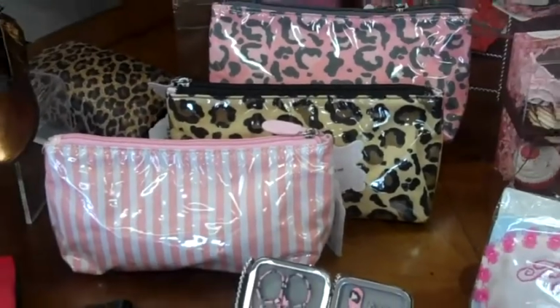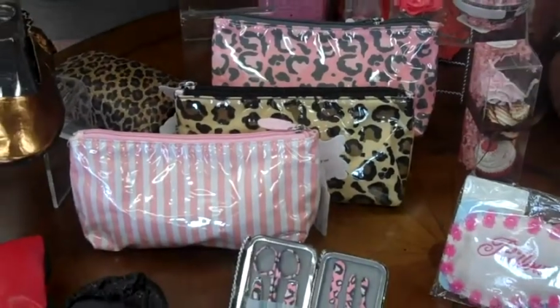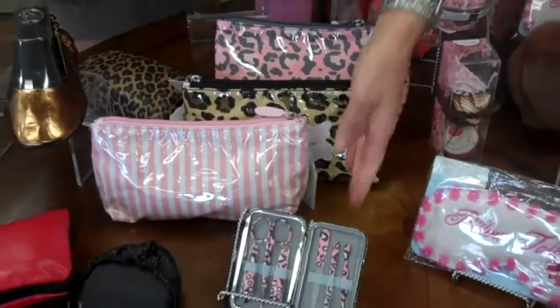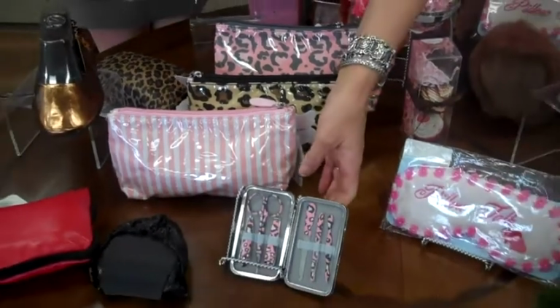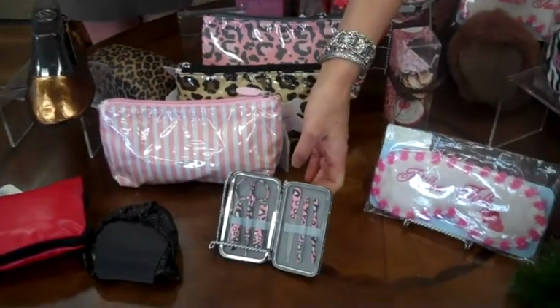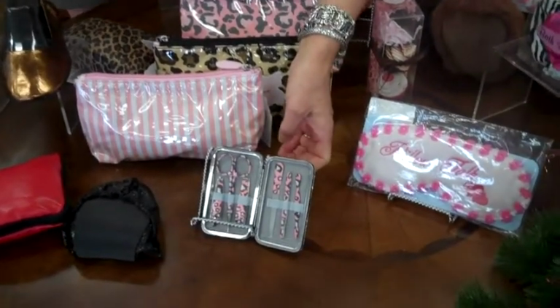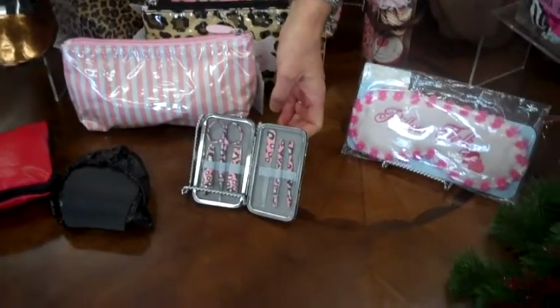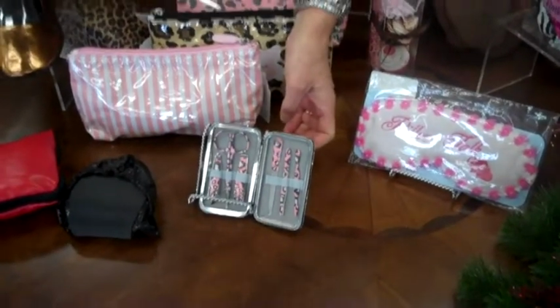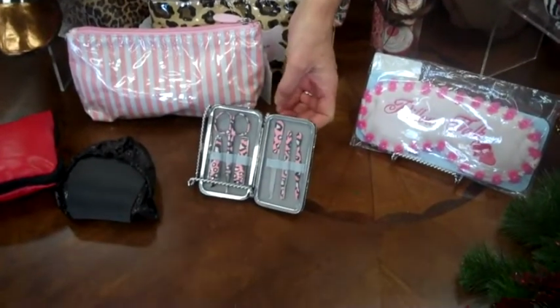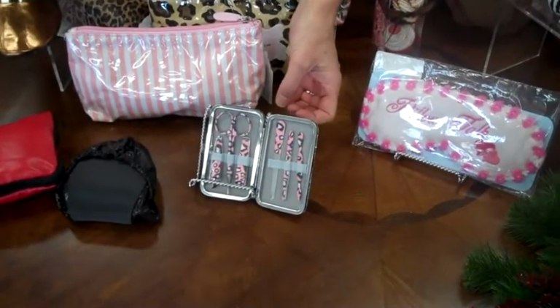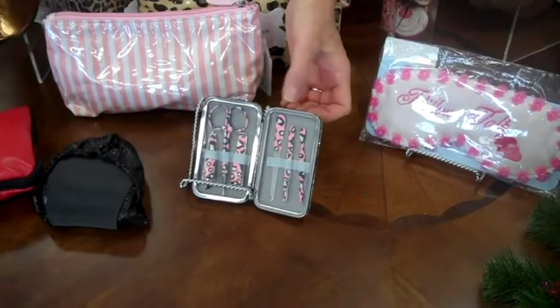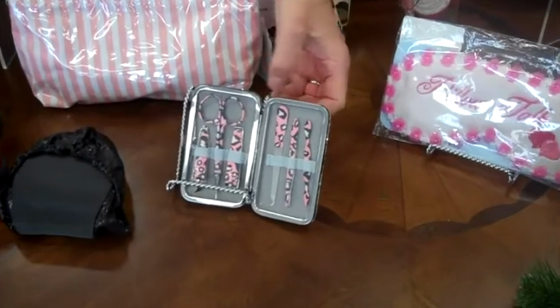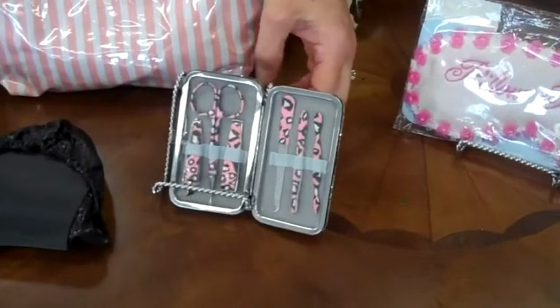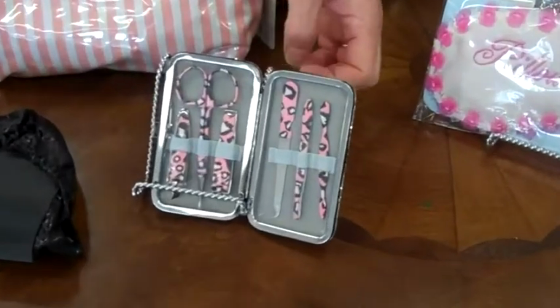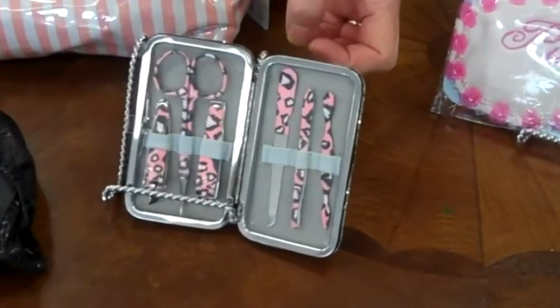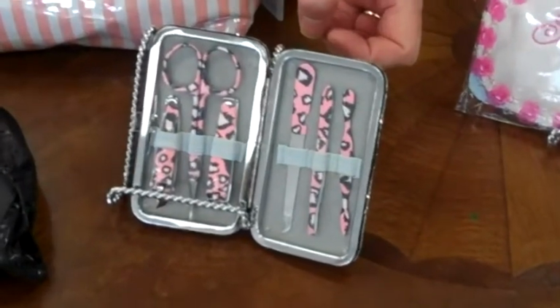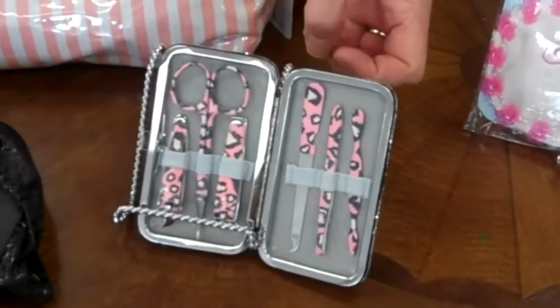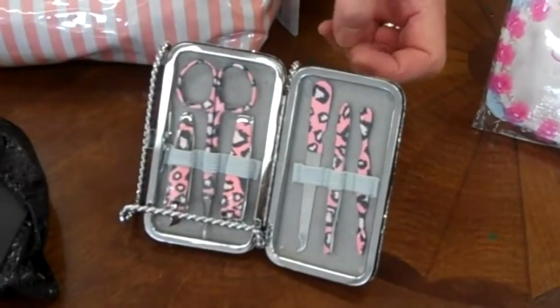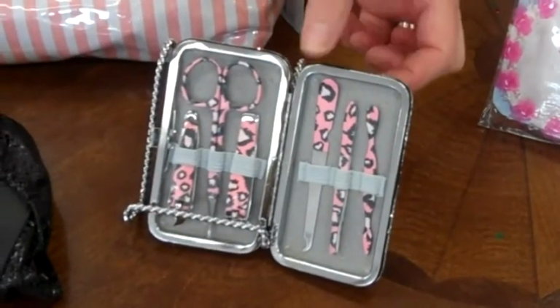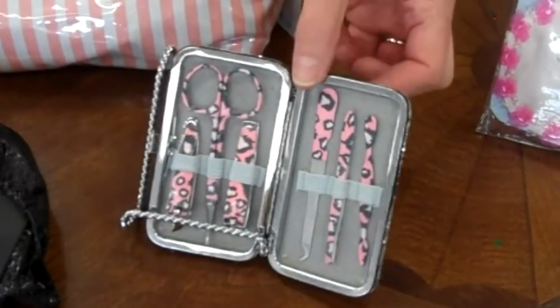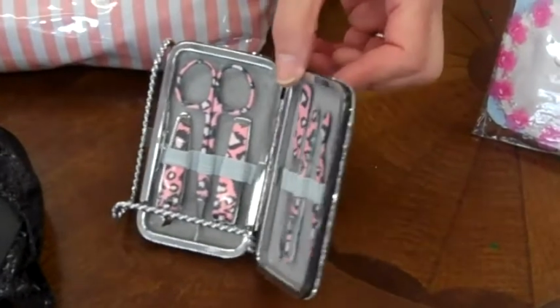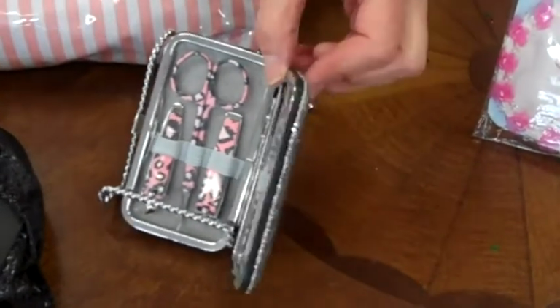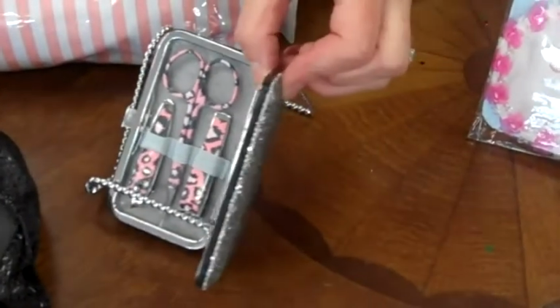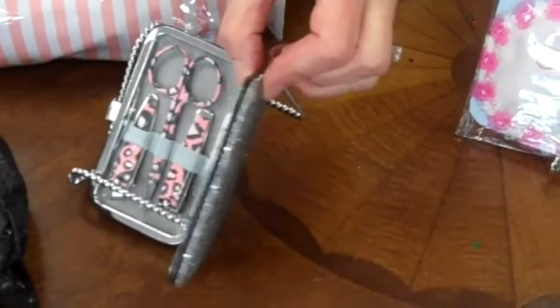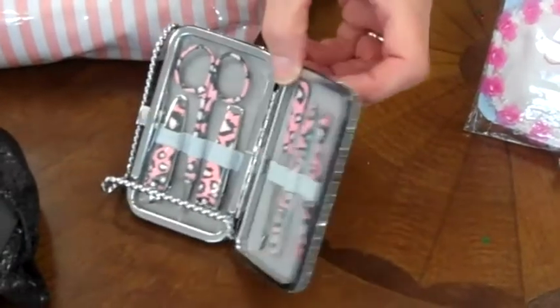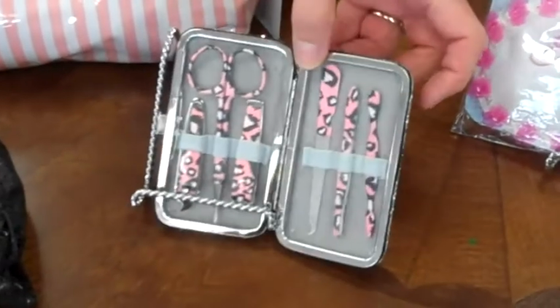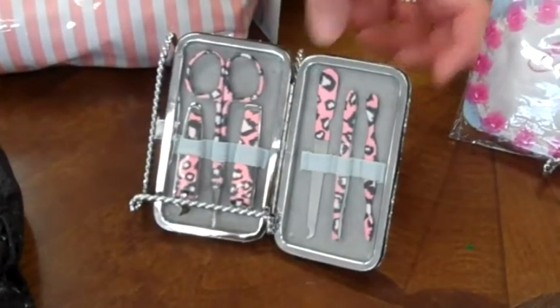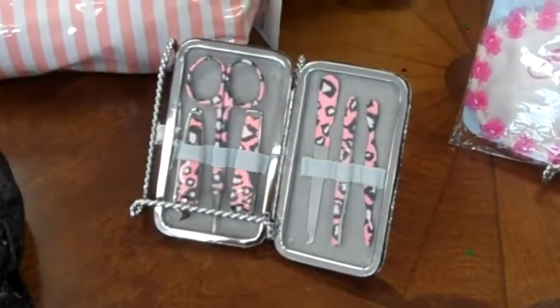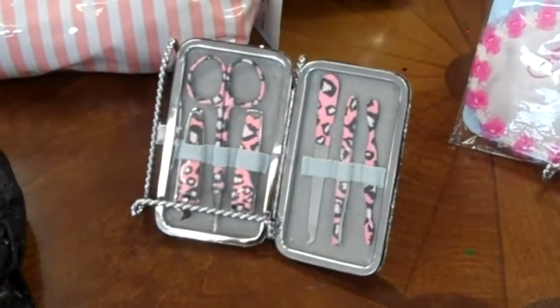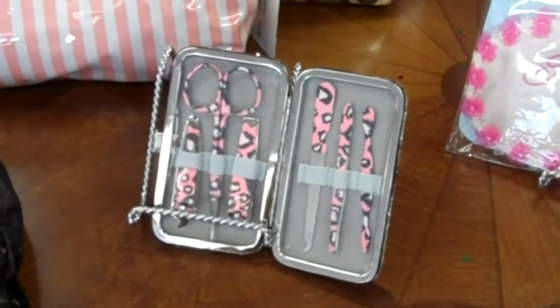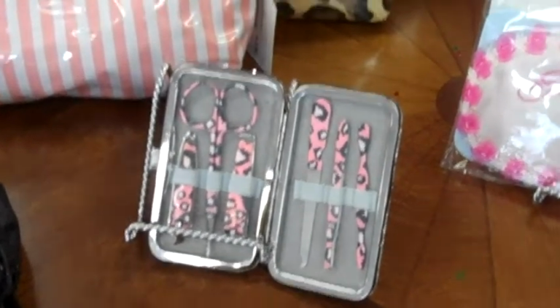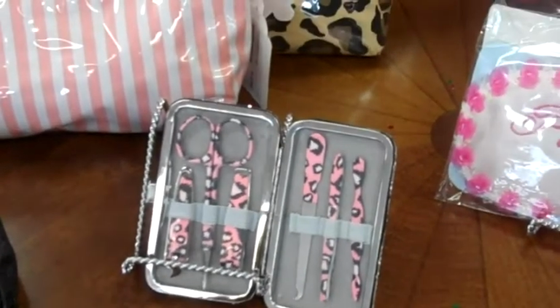To keep your nails looking great during the season, or for somebody on your list who likes to do that, these cute little manicure sets are perfect. They're cute and blingy on the outside, and on the inside you have everything to keep your nails looking great.